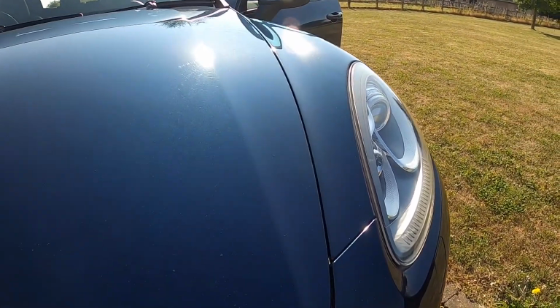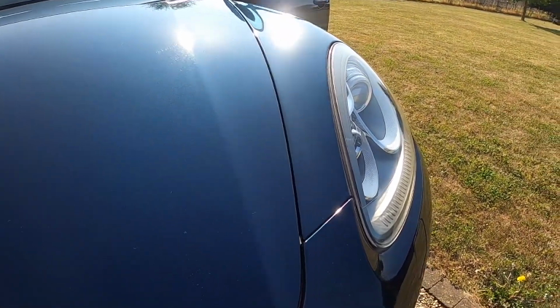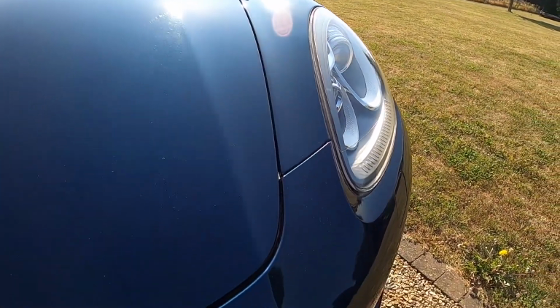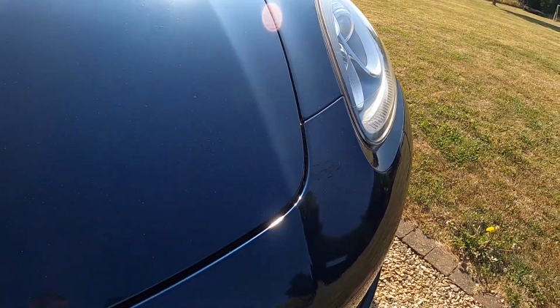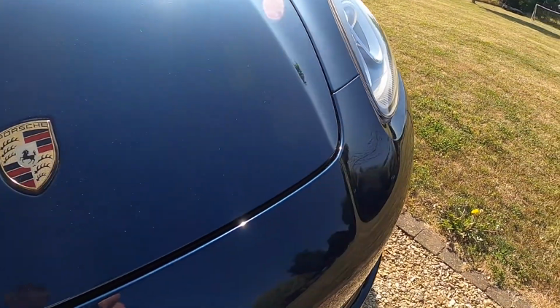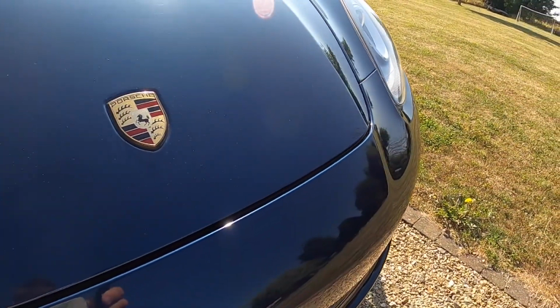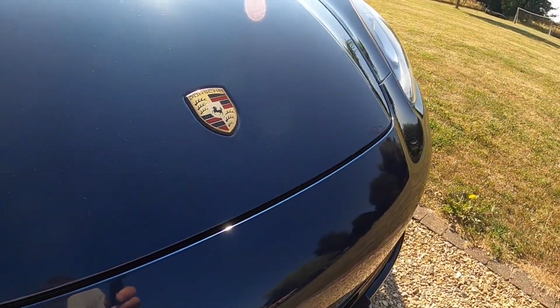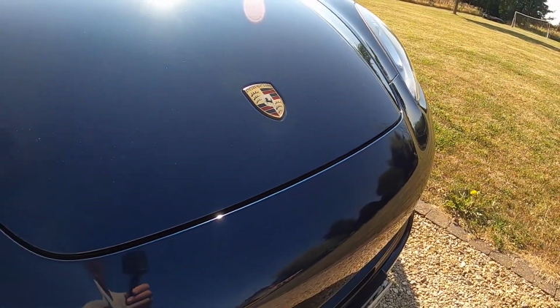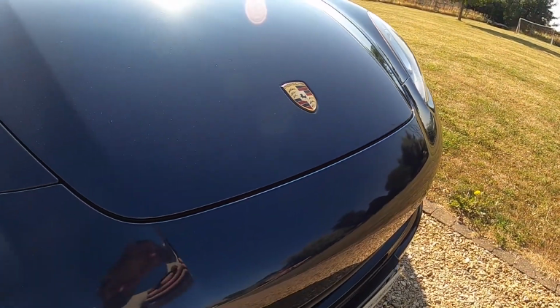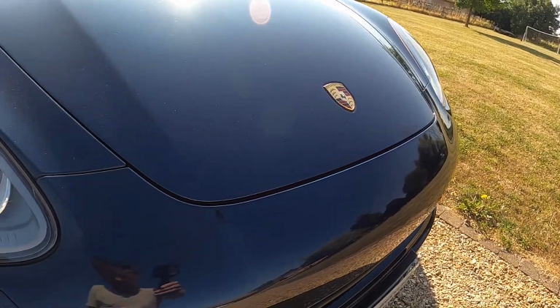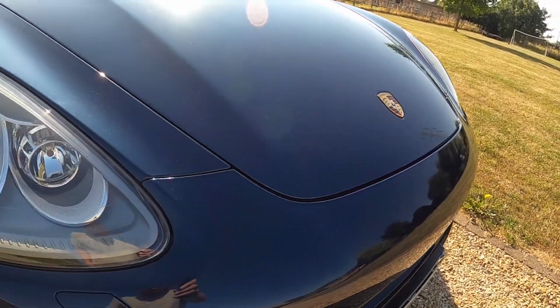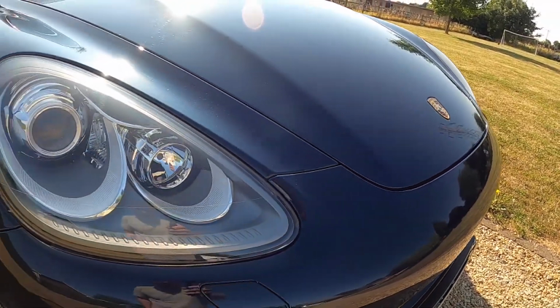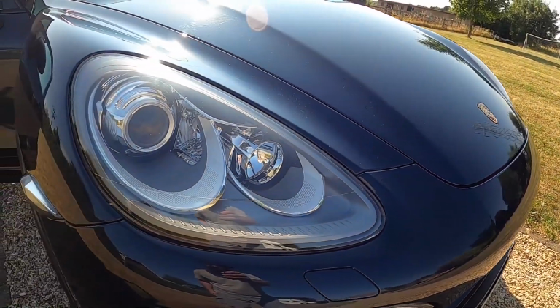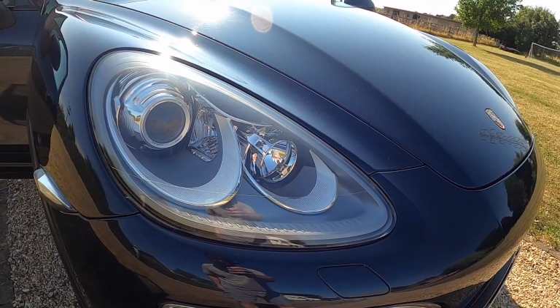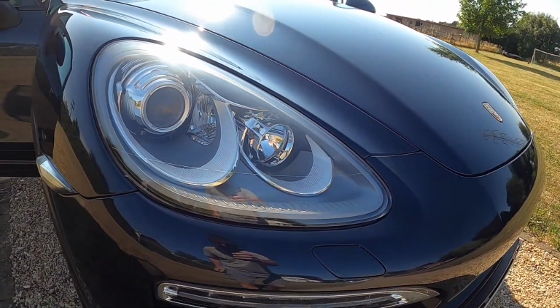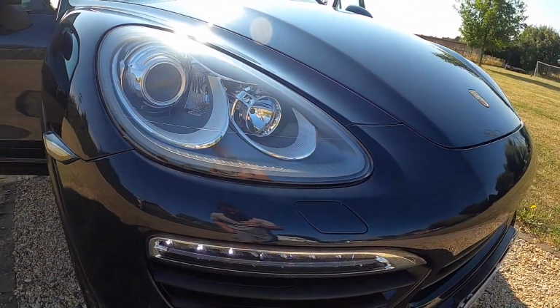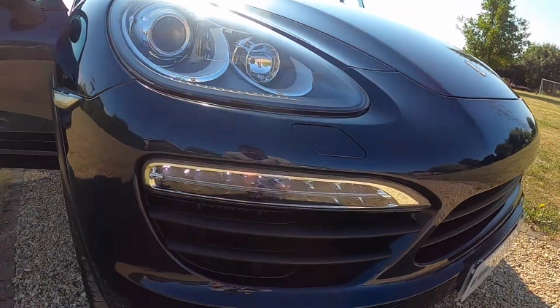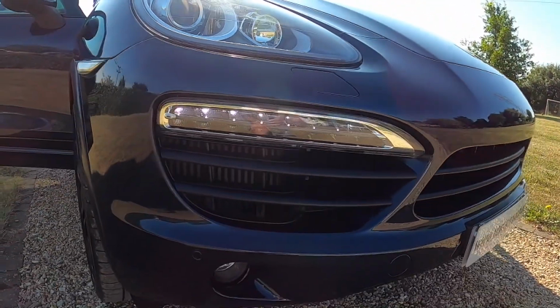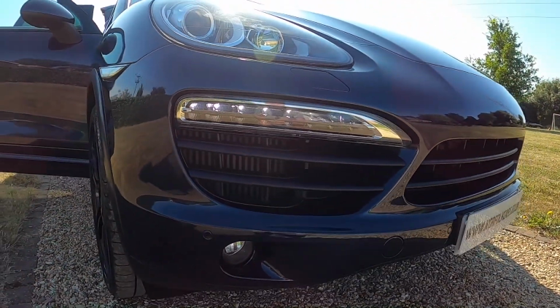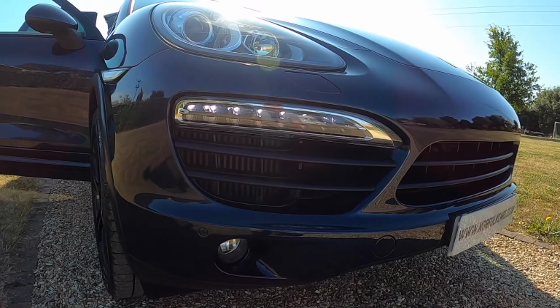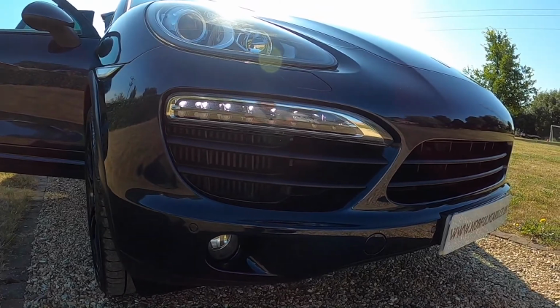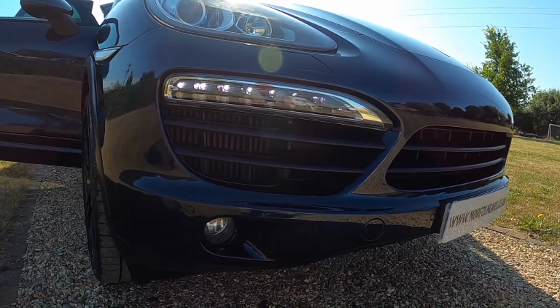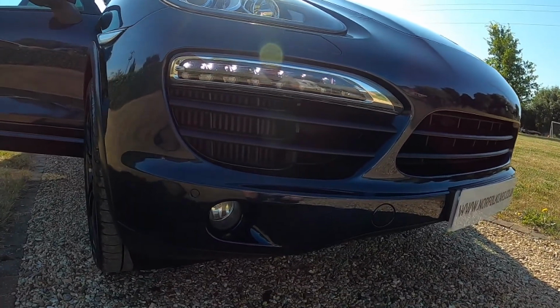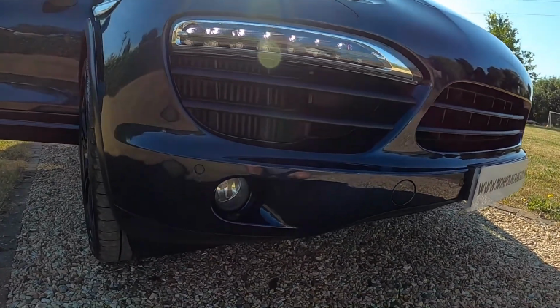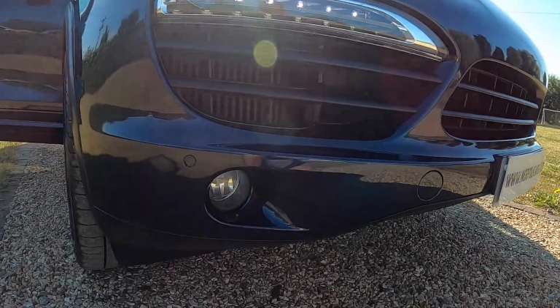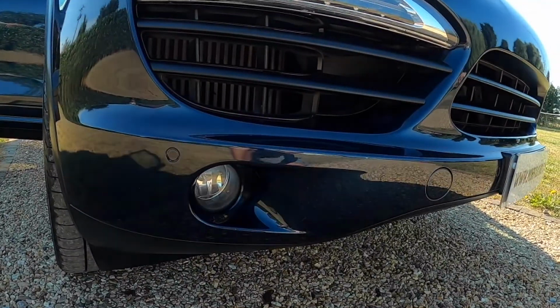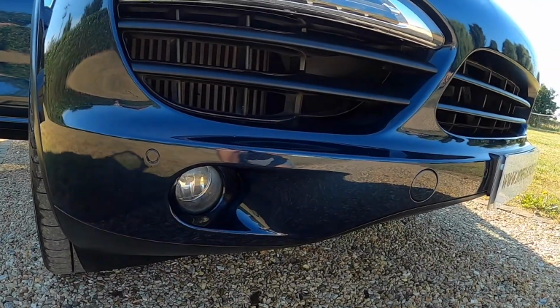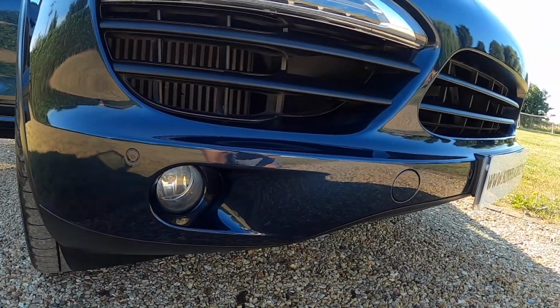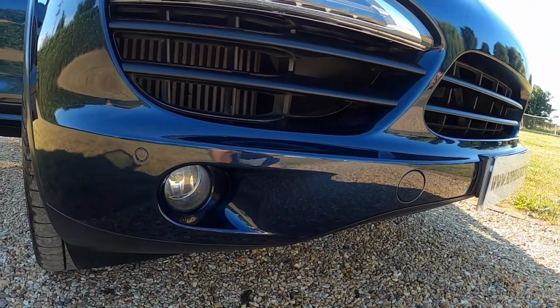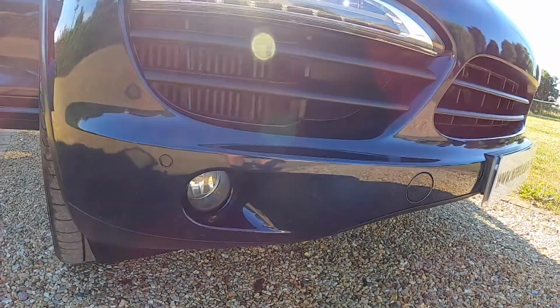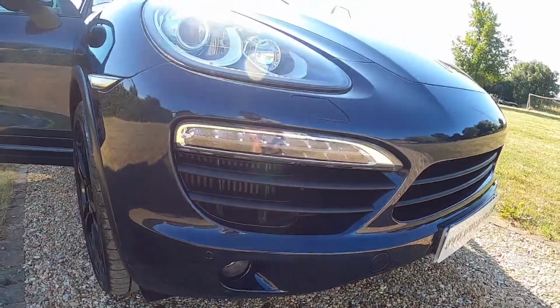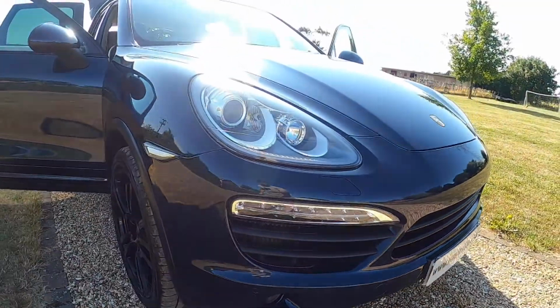The bodywork is in fantastic order. You can see there are very few stone chips to the front. It has xenon lights, LED daytime running lights, and front fog lights.